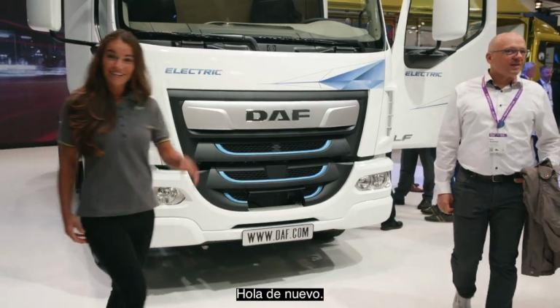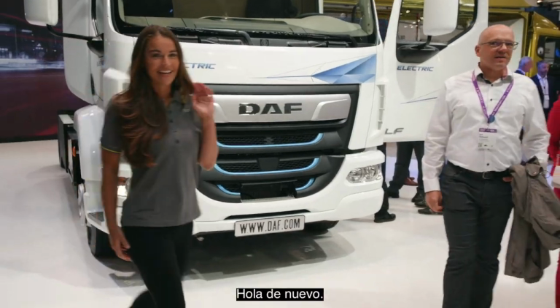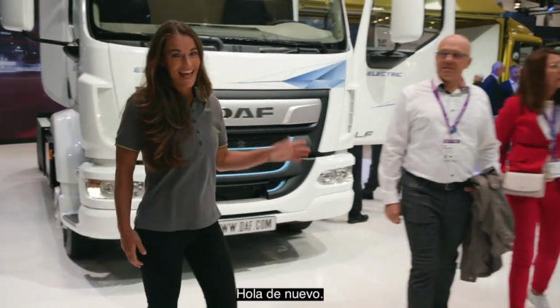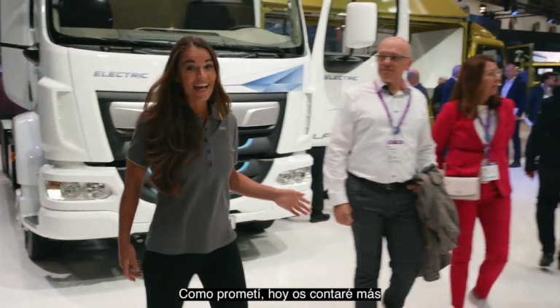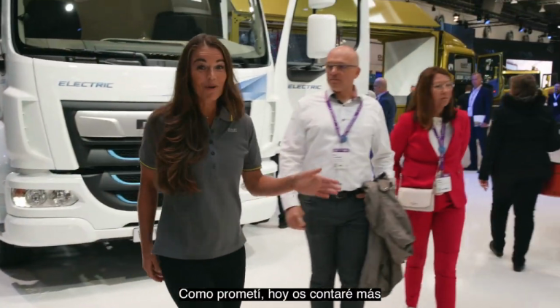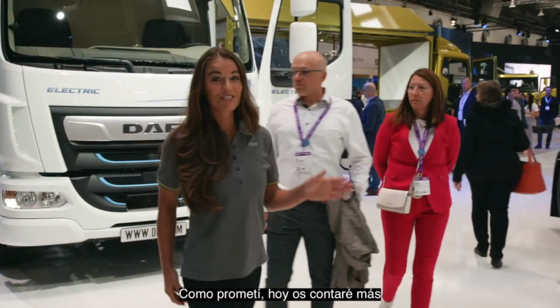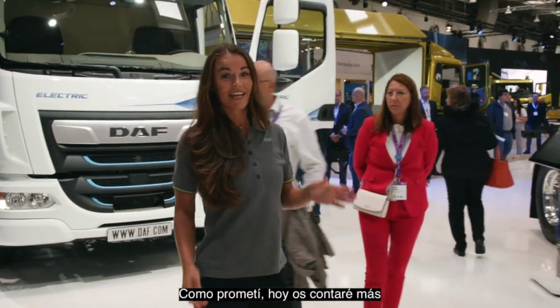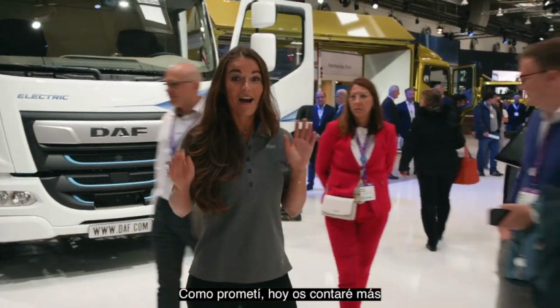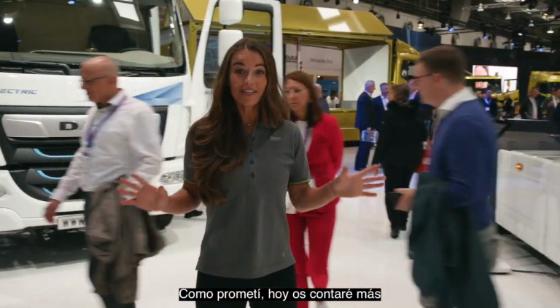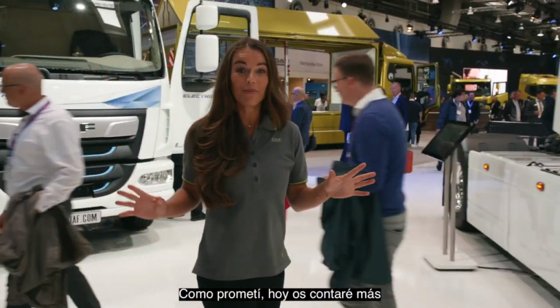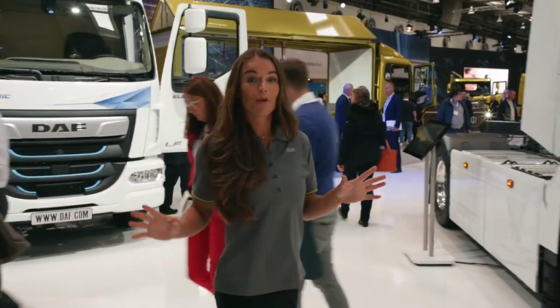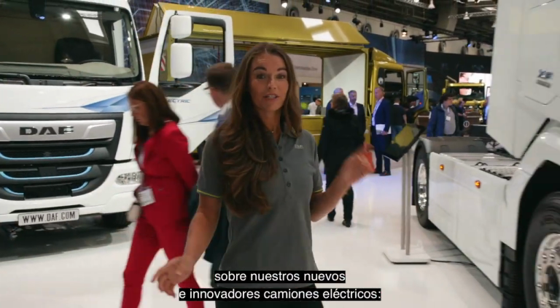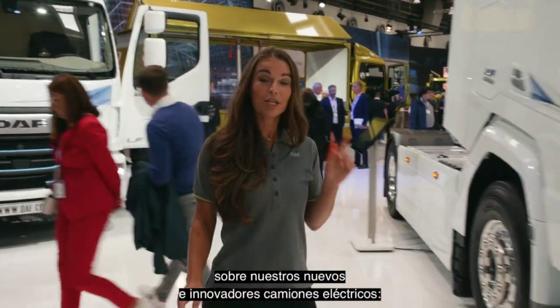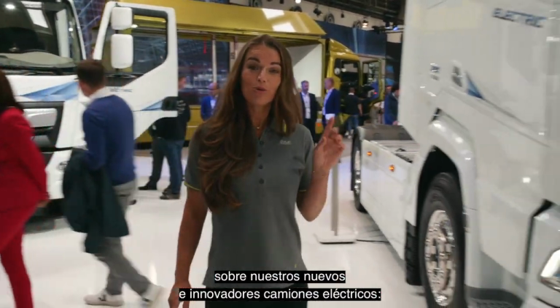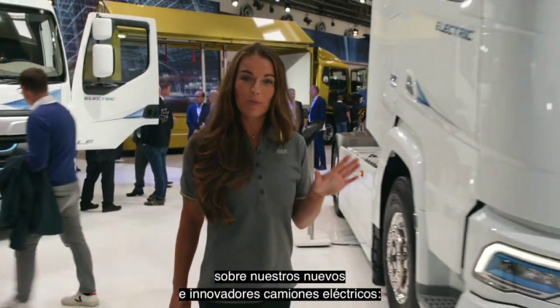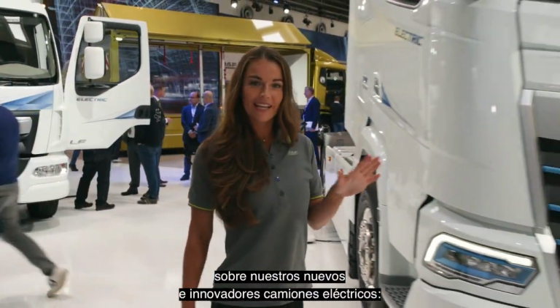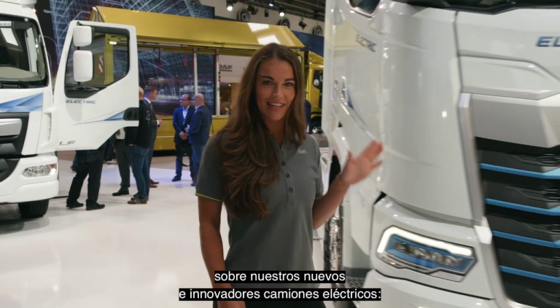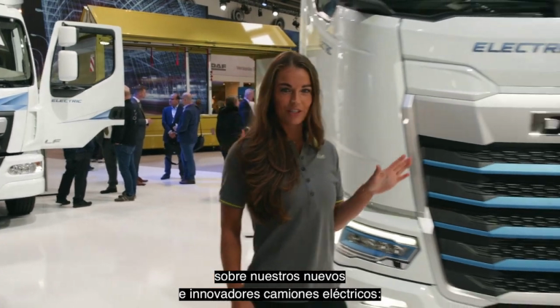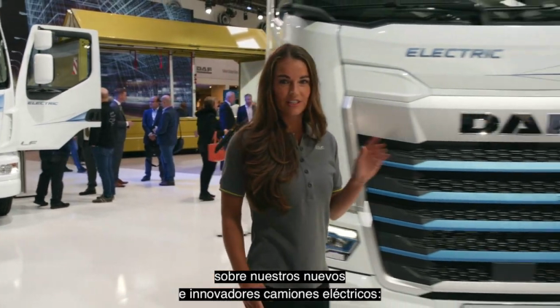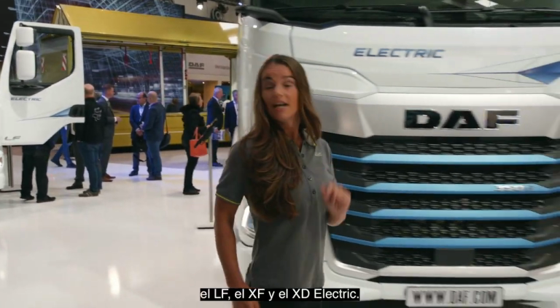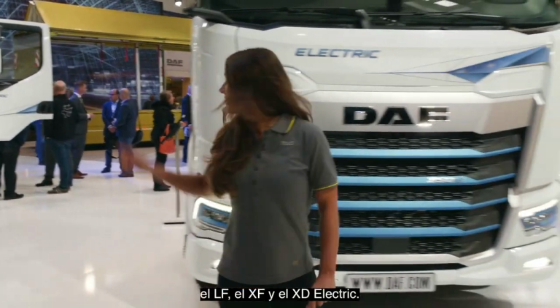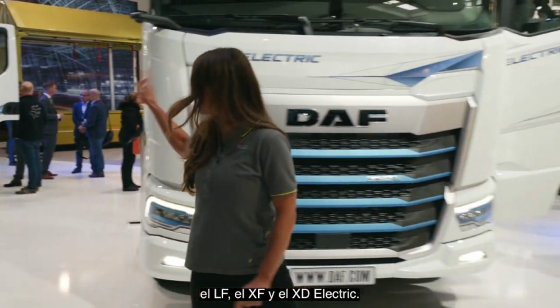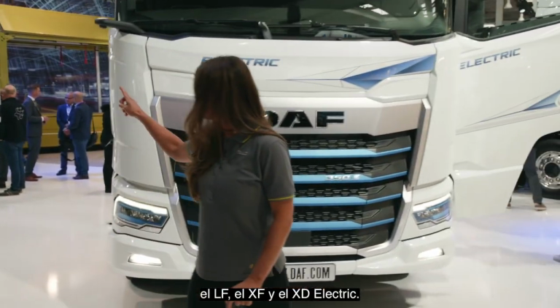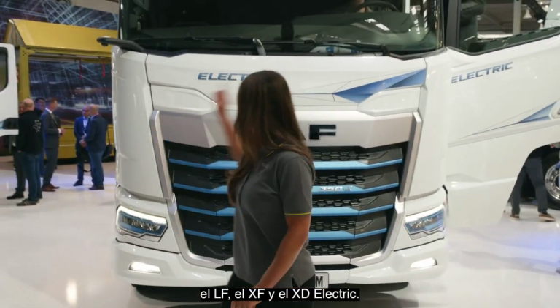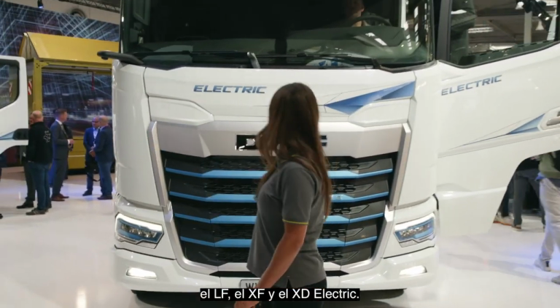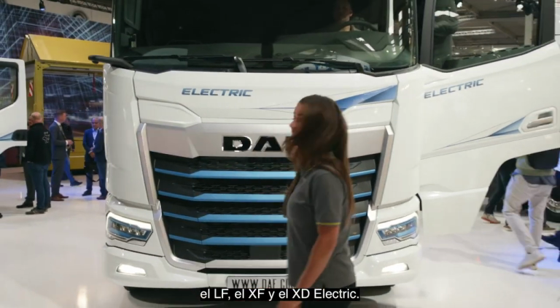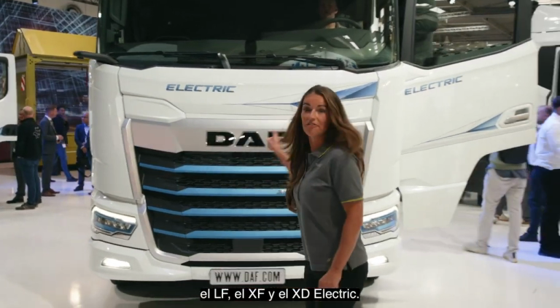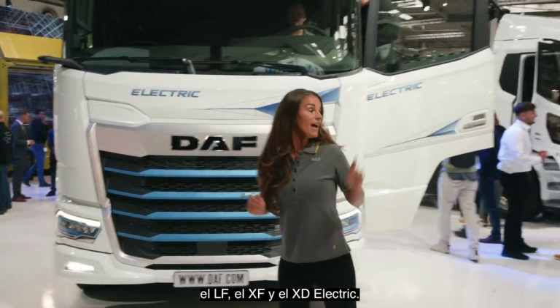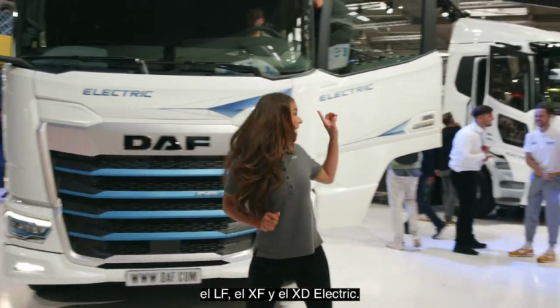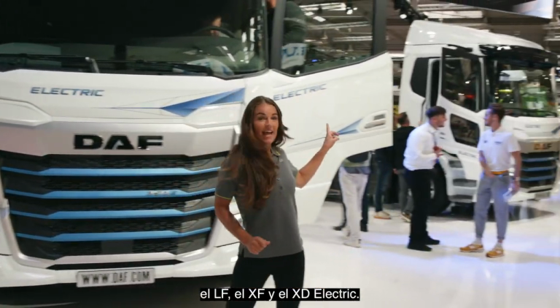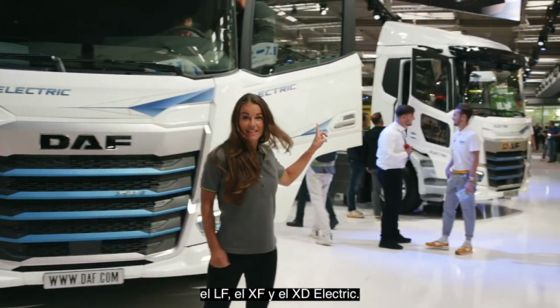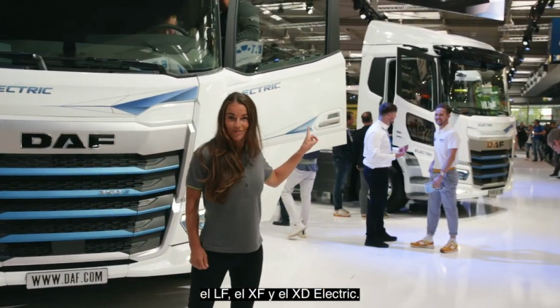Hello again. As promised, today I will tell you more about your new groundbreaking electric trucks: the LF, the XF and the XD Electric.